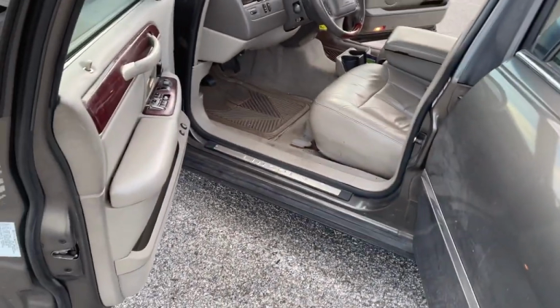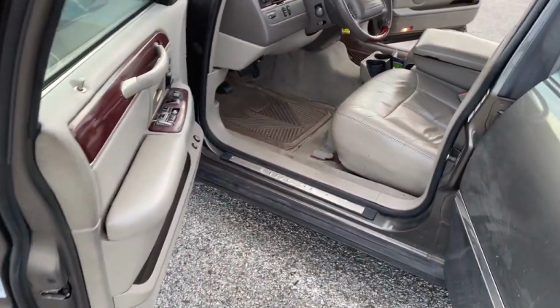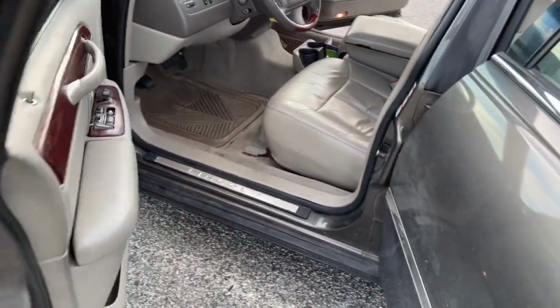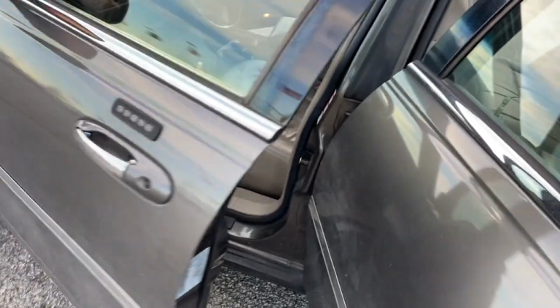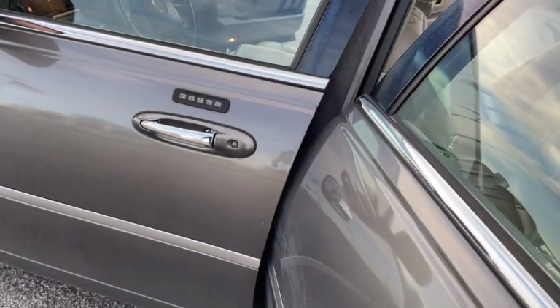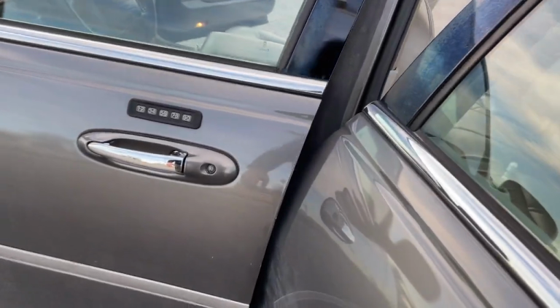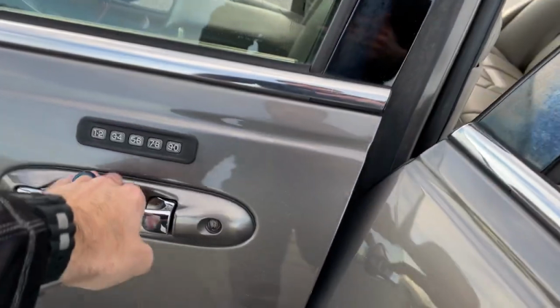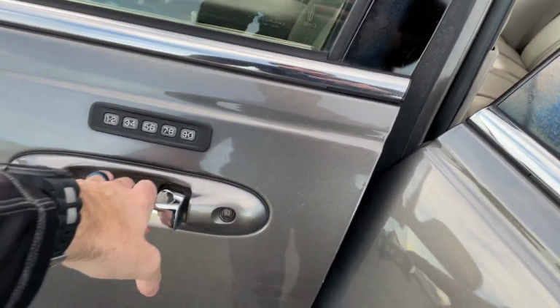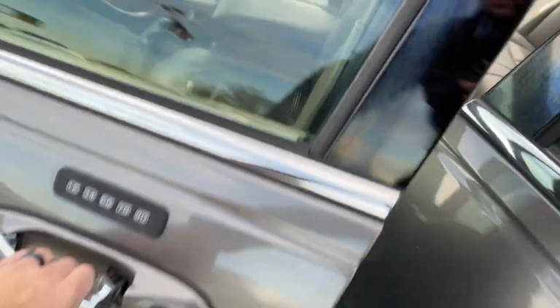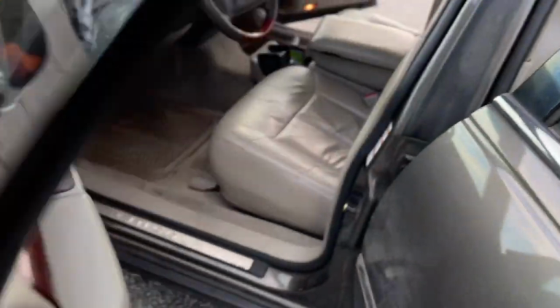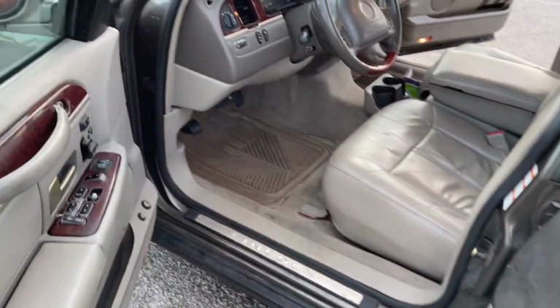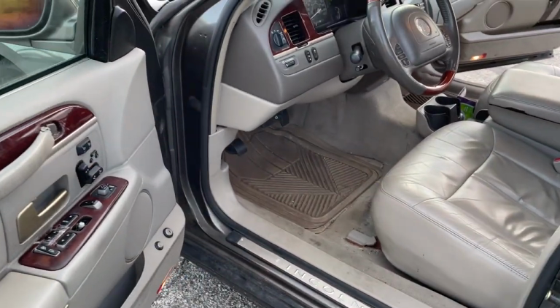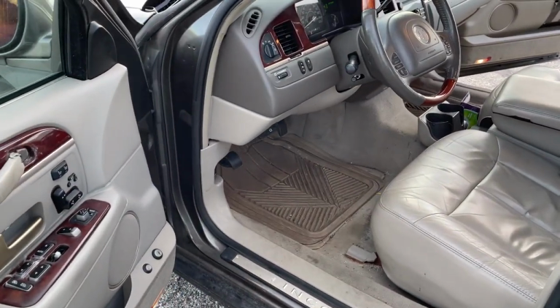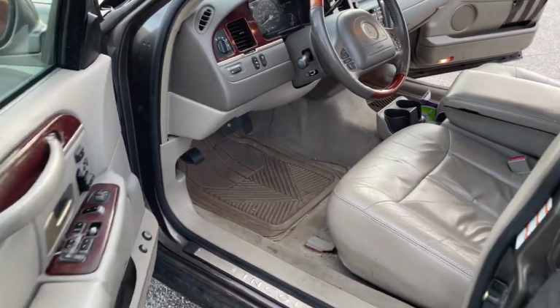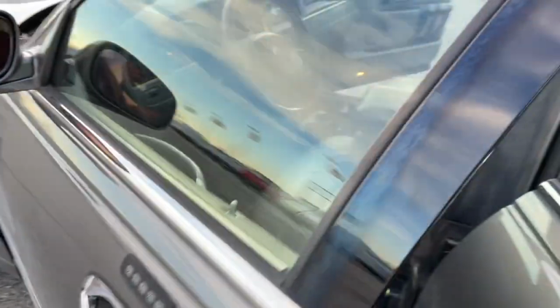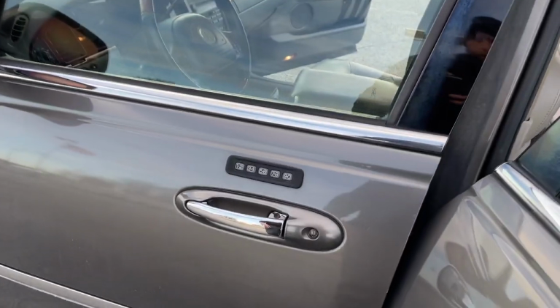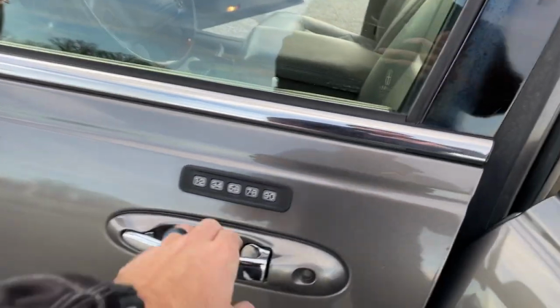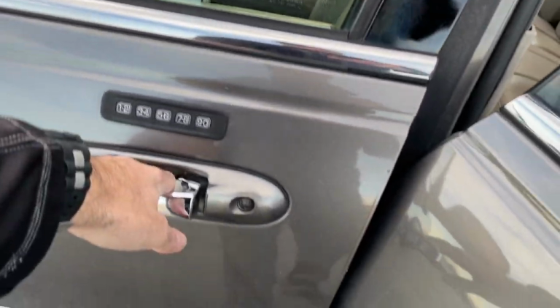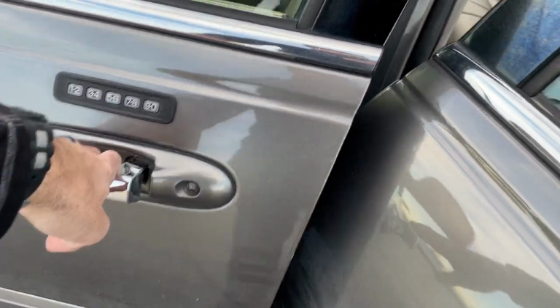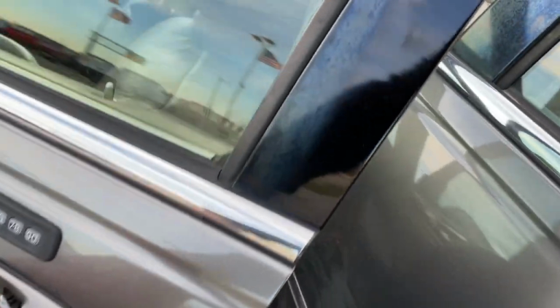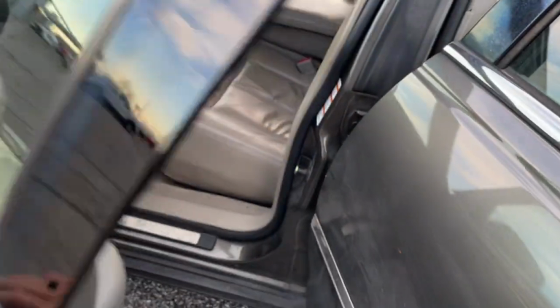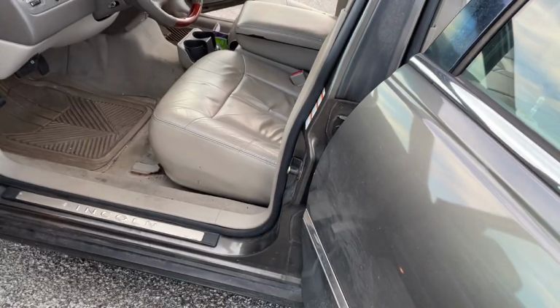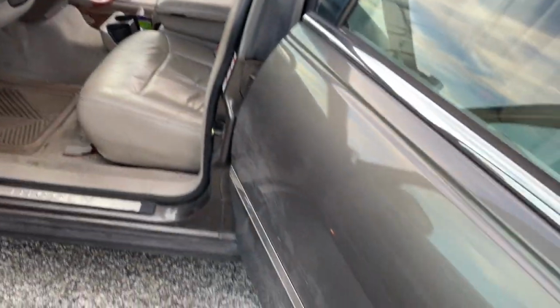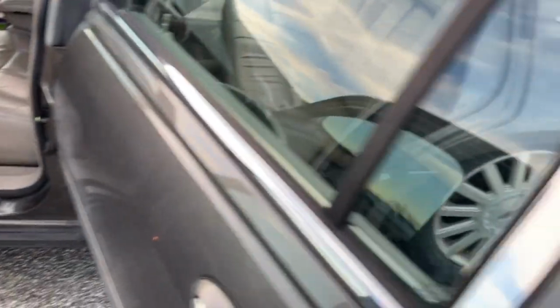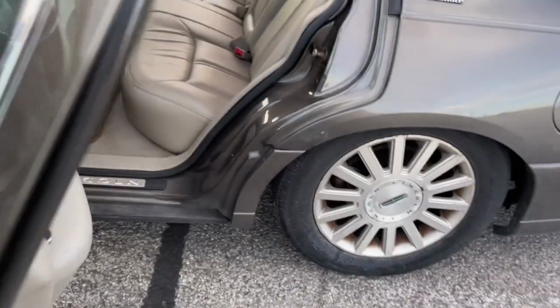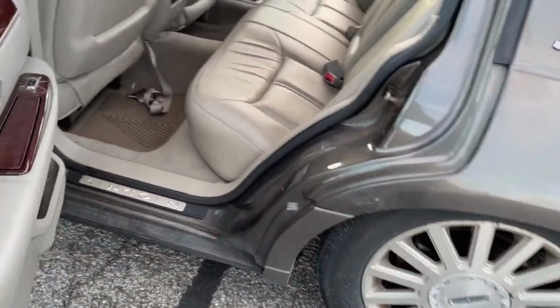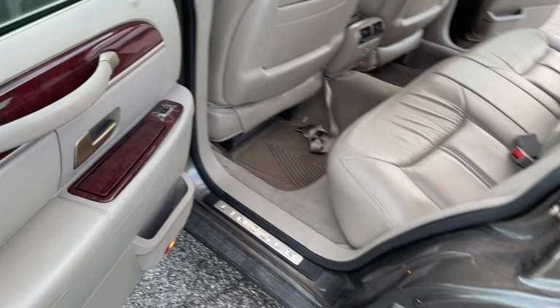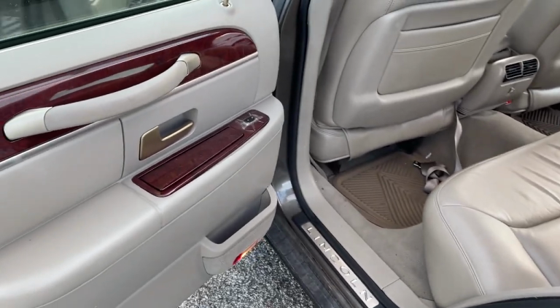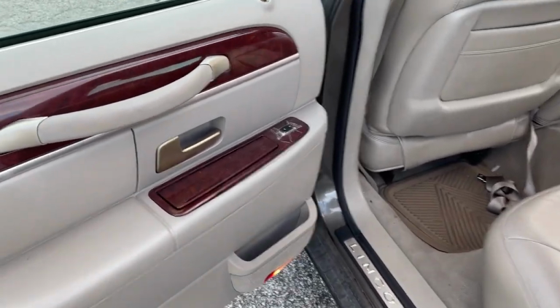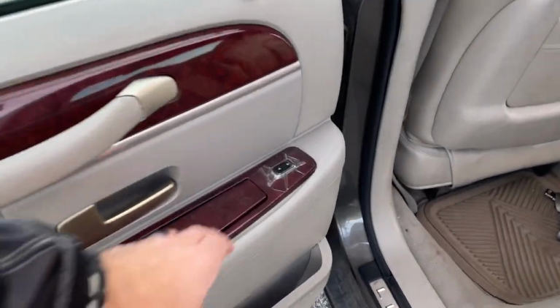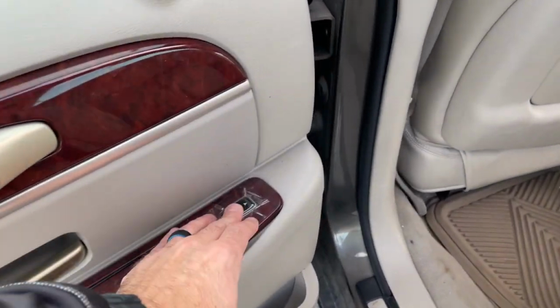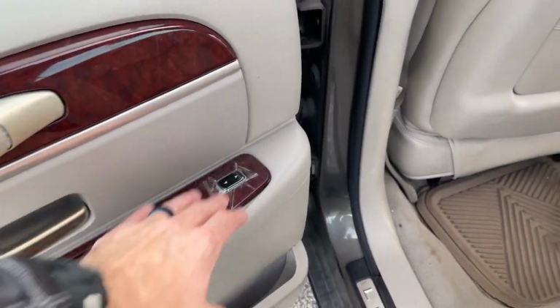Door gets a little — you can hear it, a little out of line. Passenger's window, this is the one that doesn't work.